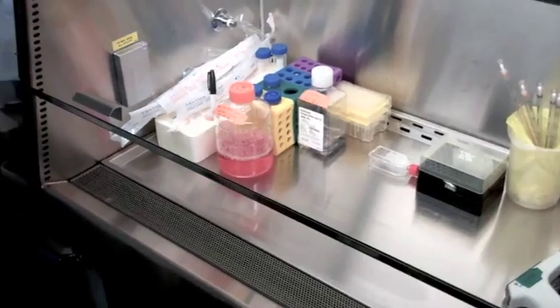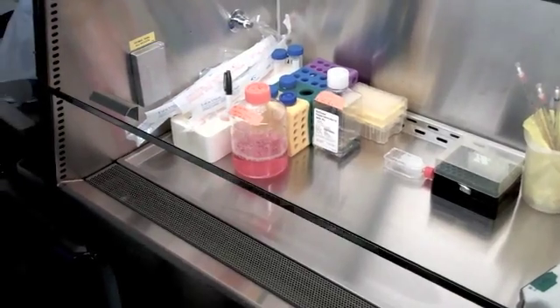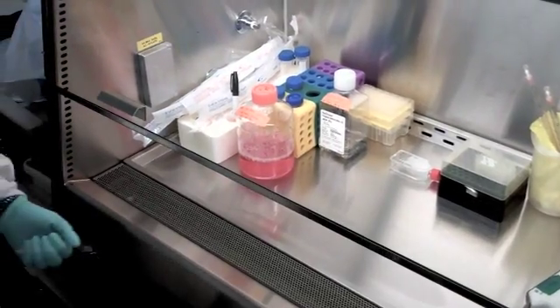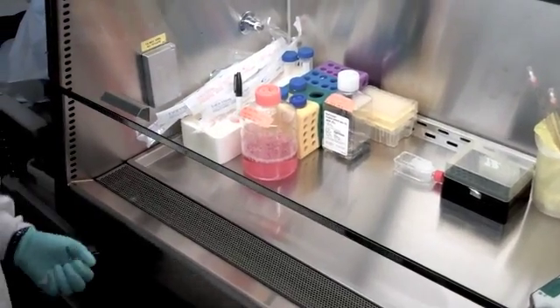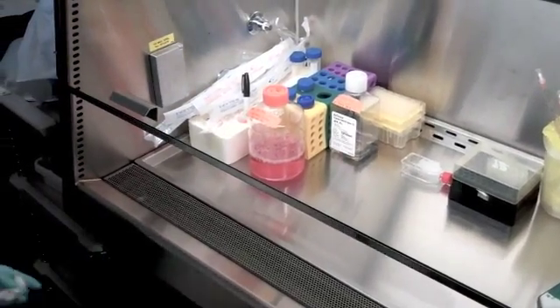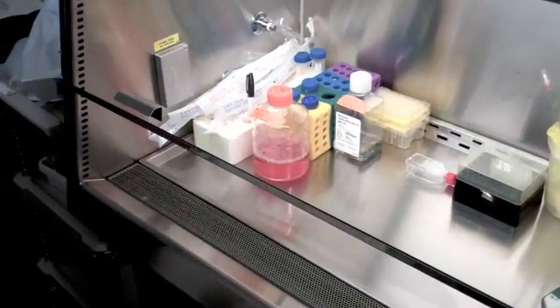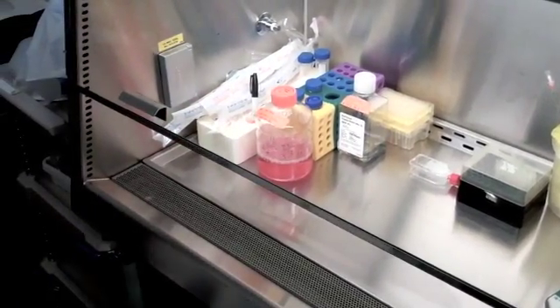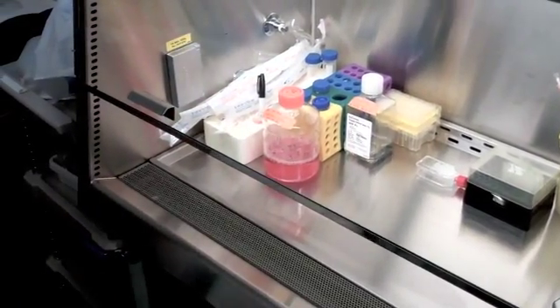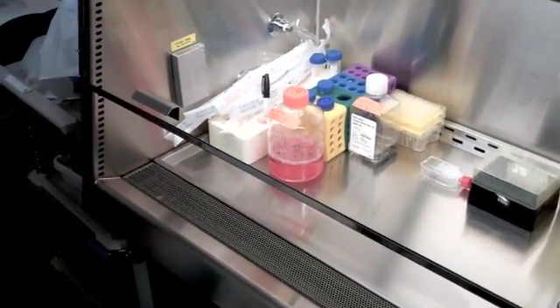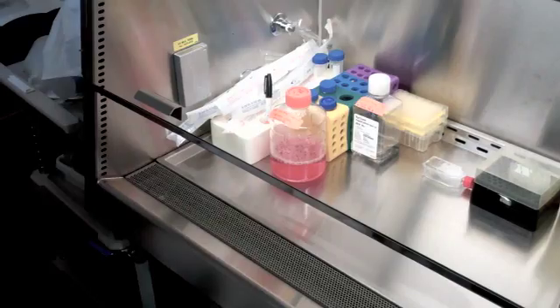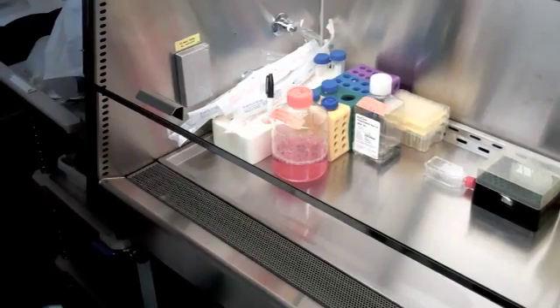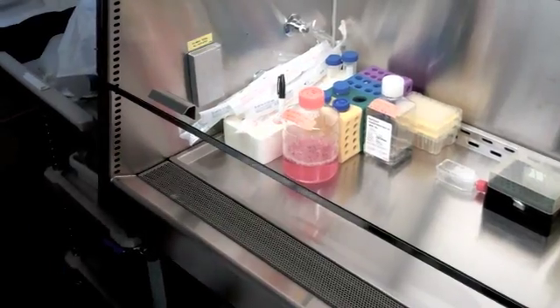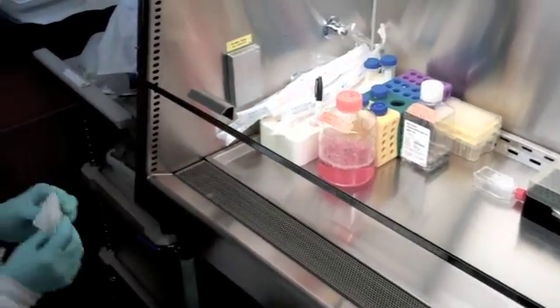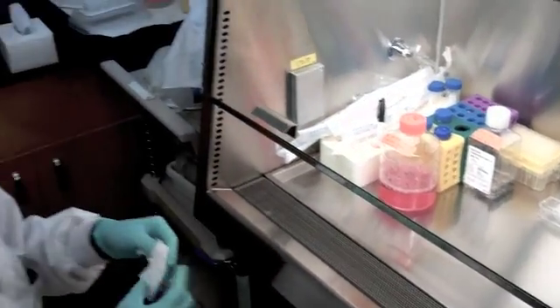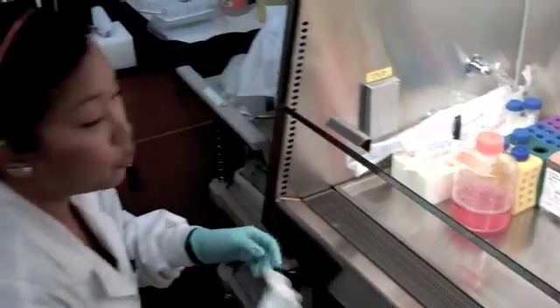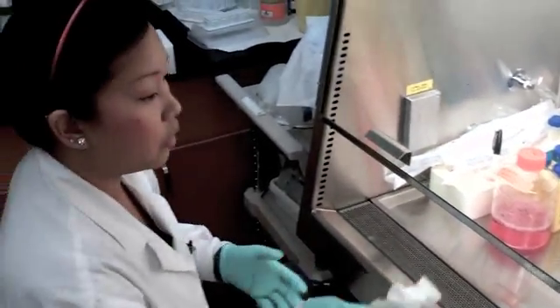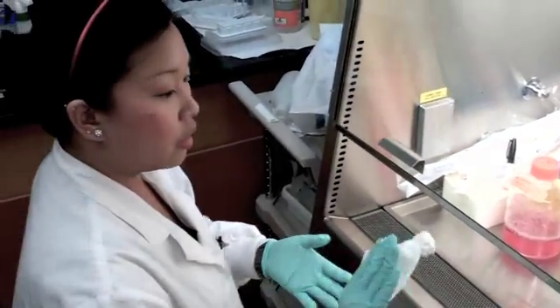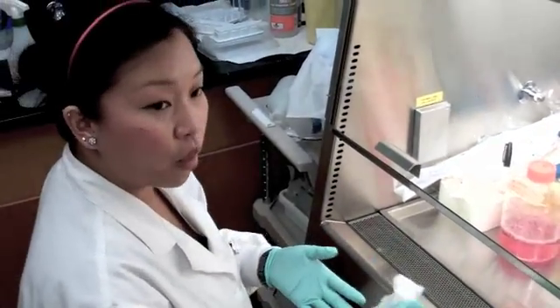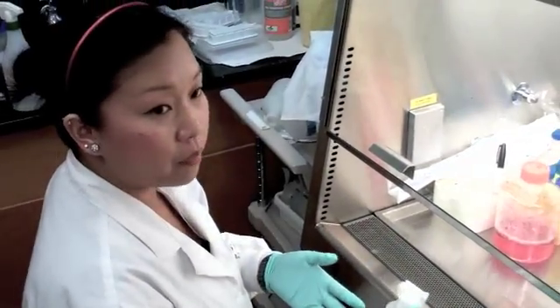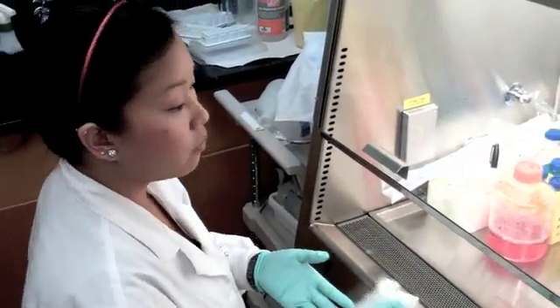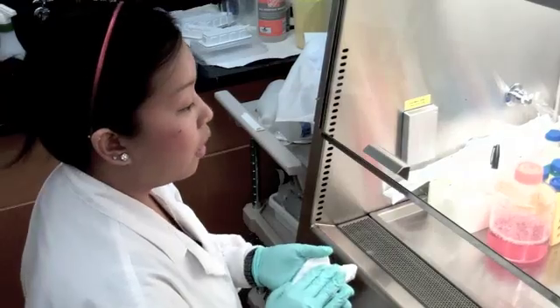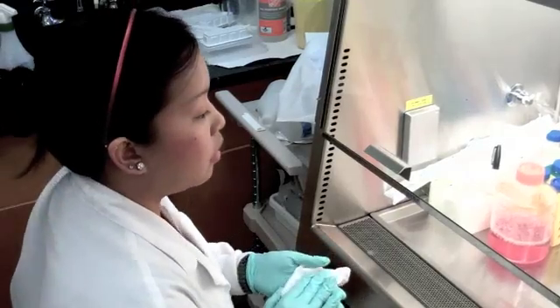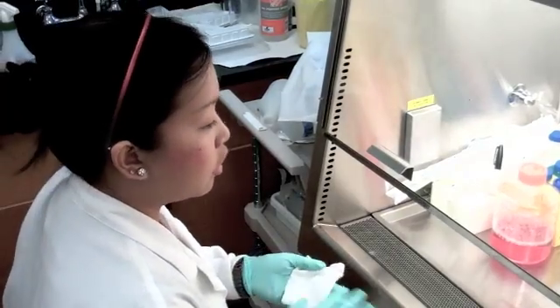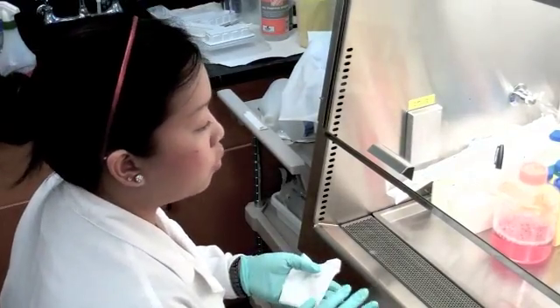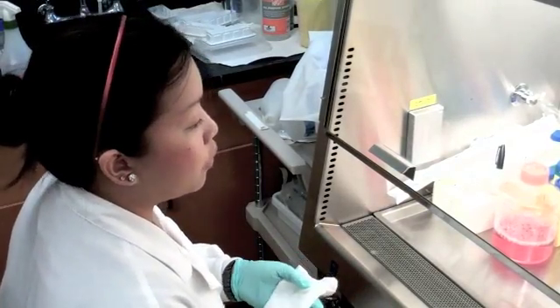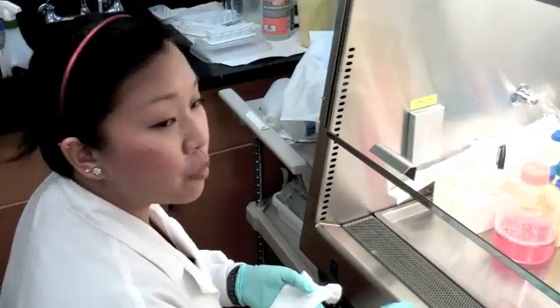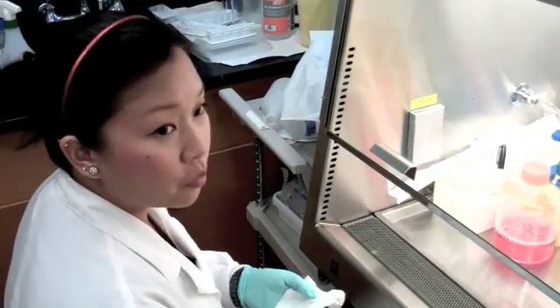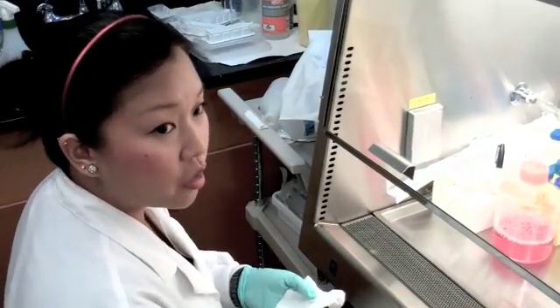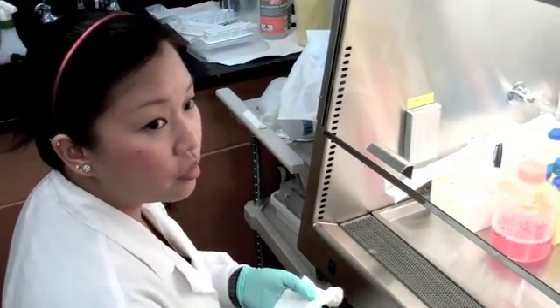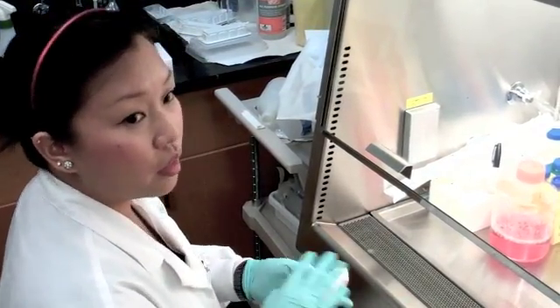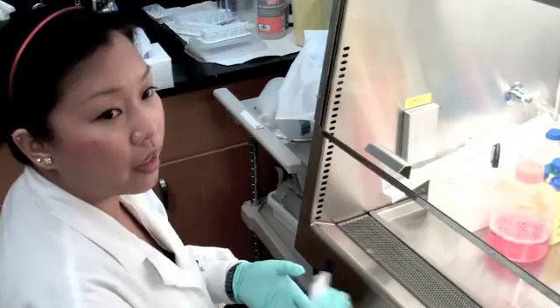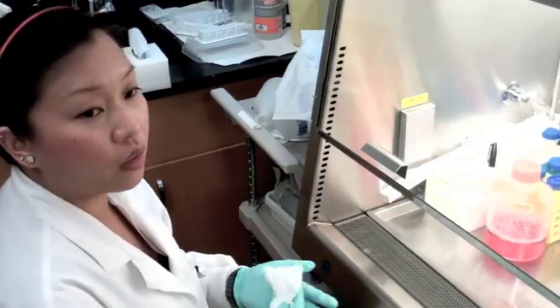And what if it's spilled trypsin? Trypsin — same thing. You have to wipe it first with a chem wipe, and then a little bit of soap and water too, and then ethanol.